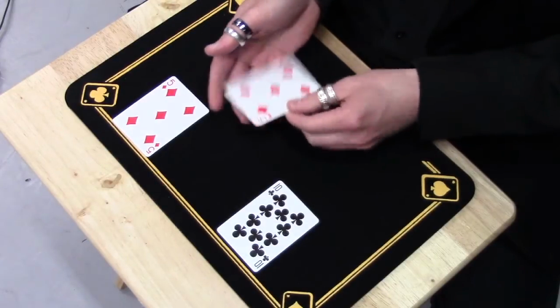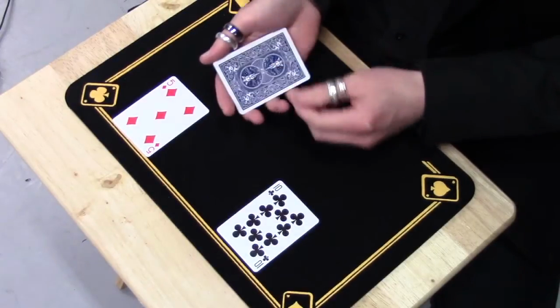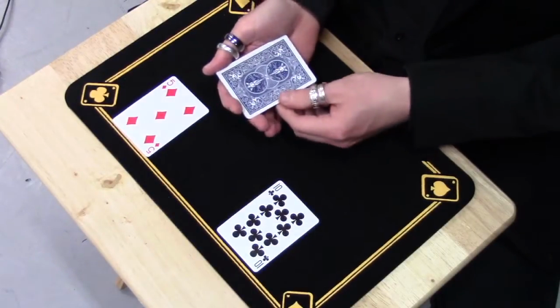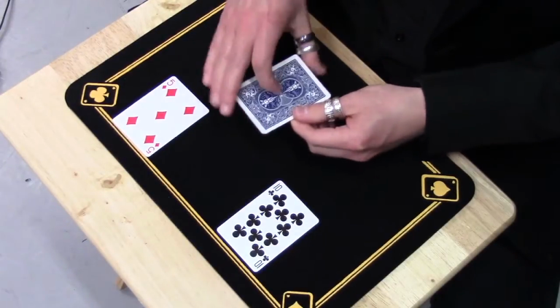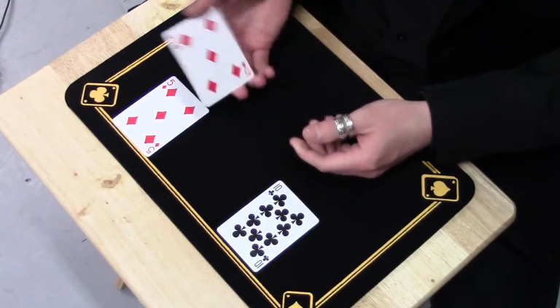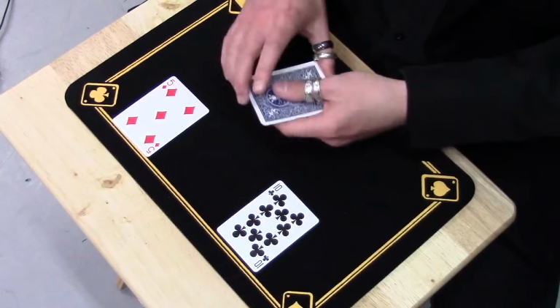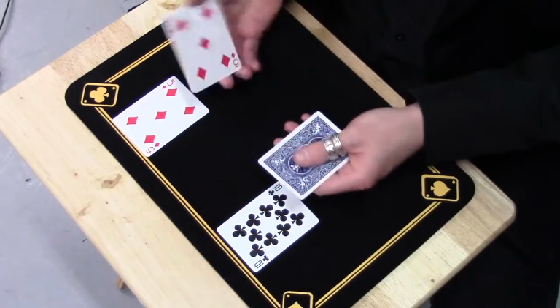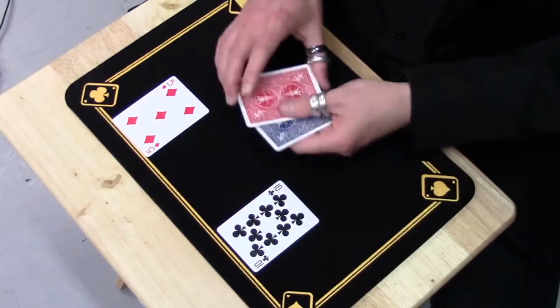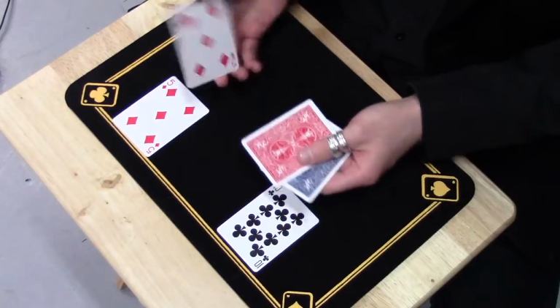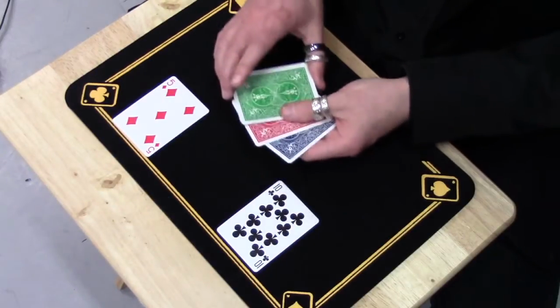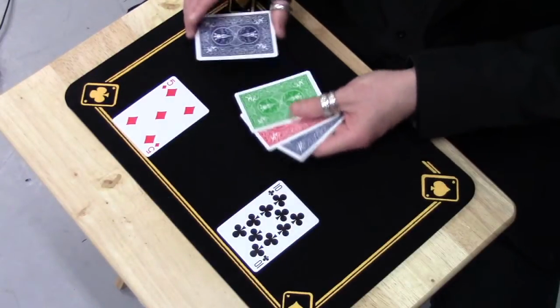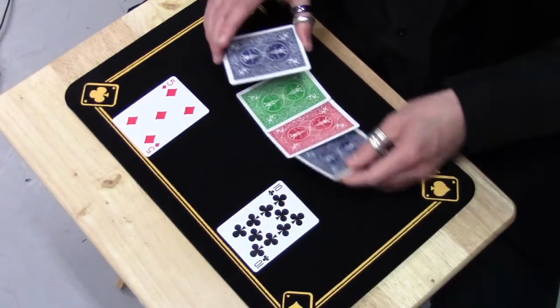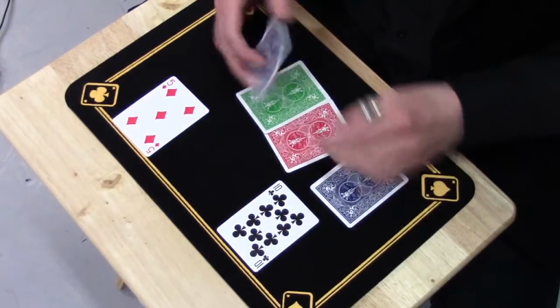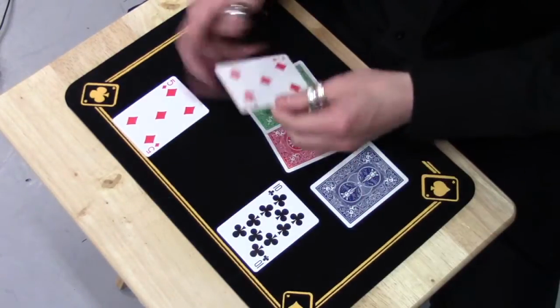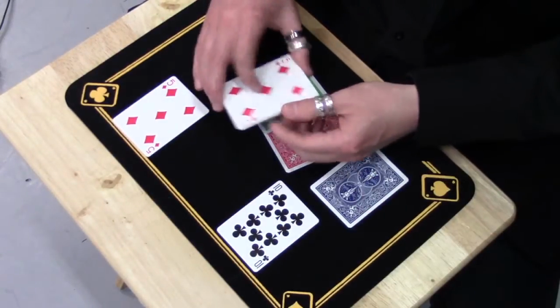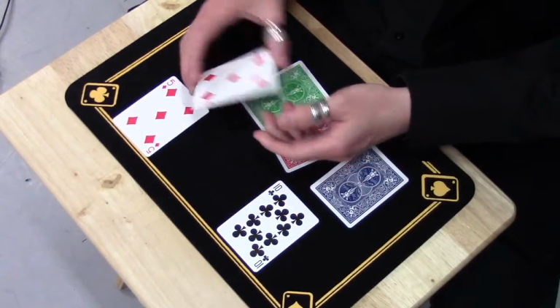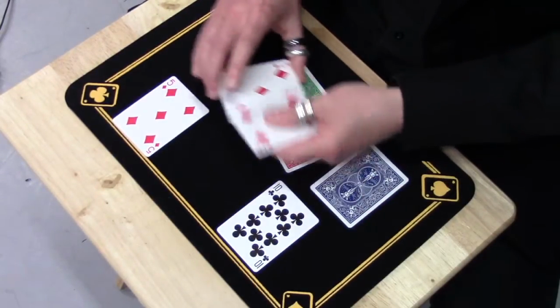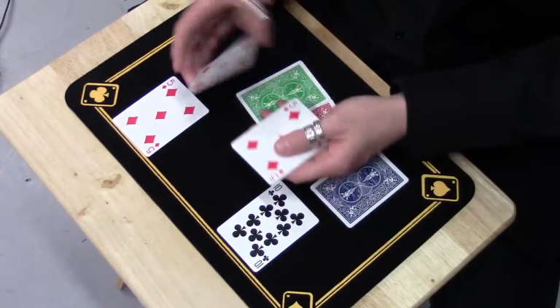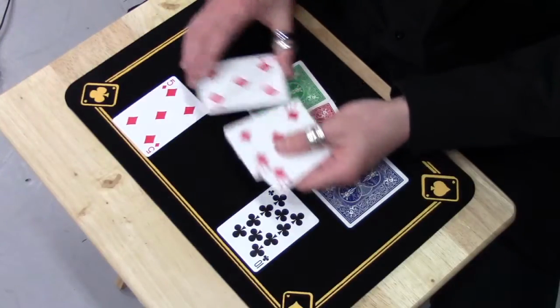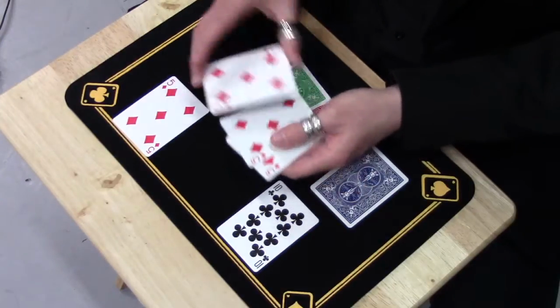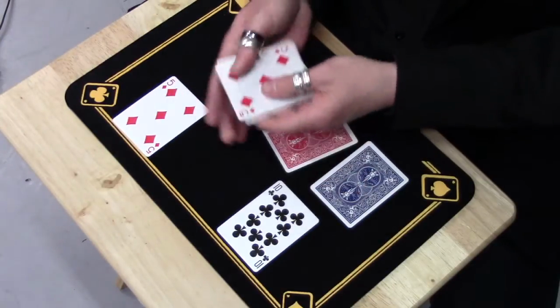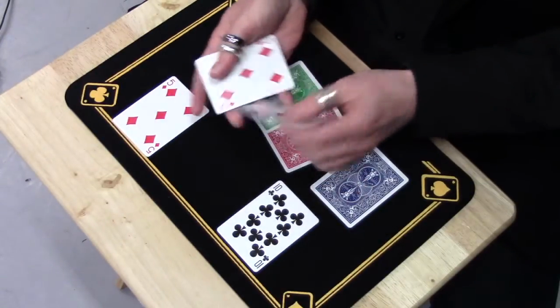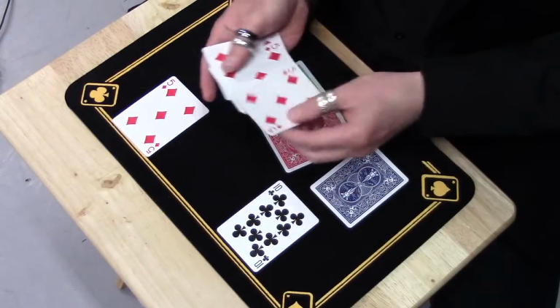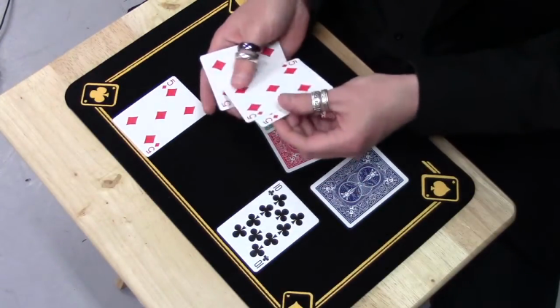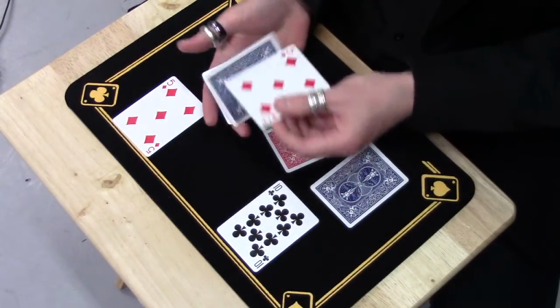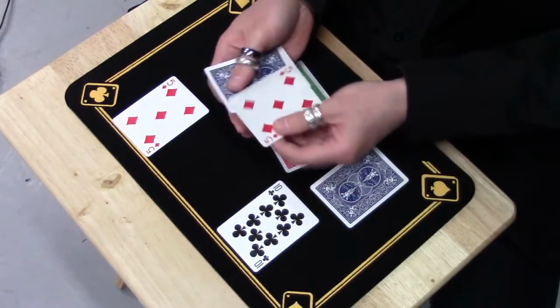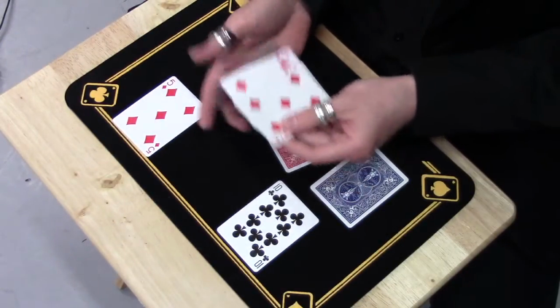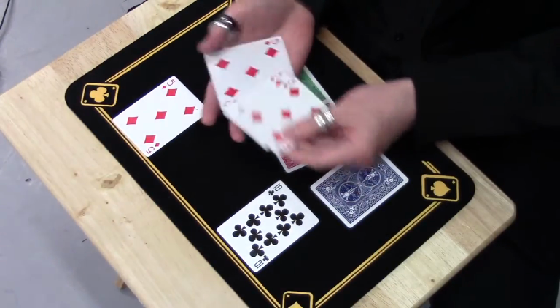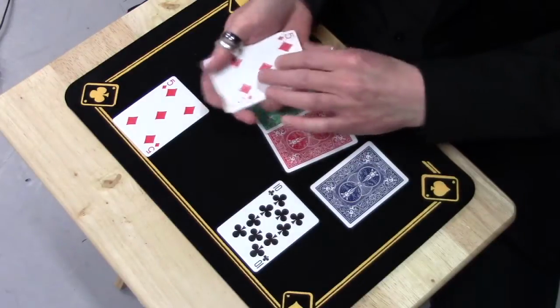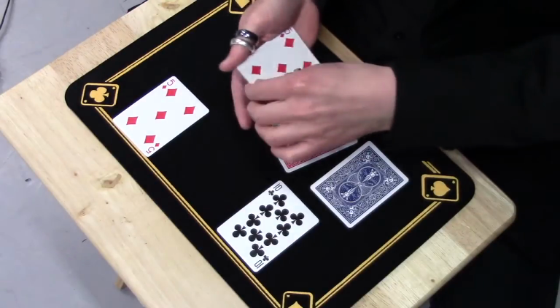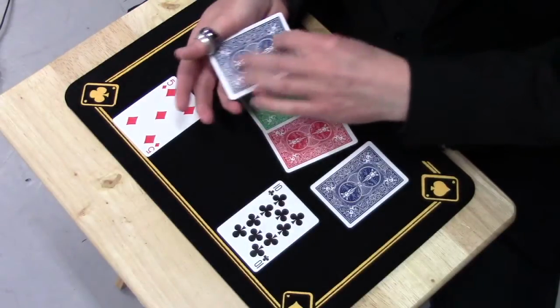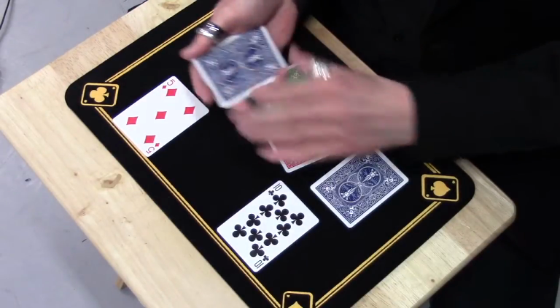Now it does work with the backs as well. These ones are all different colours. Except for these three — the only reason that these are all blue backs is because blue is the last back that these cards actually touched. But it does work with the backs too.